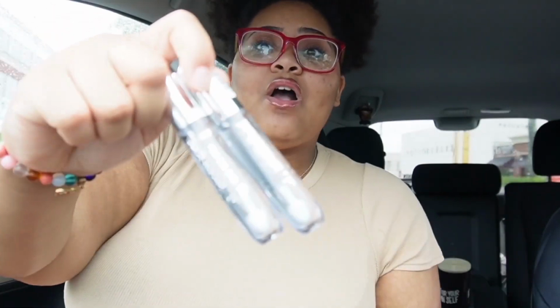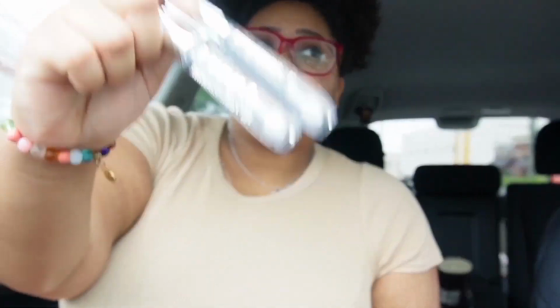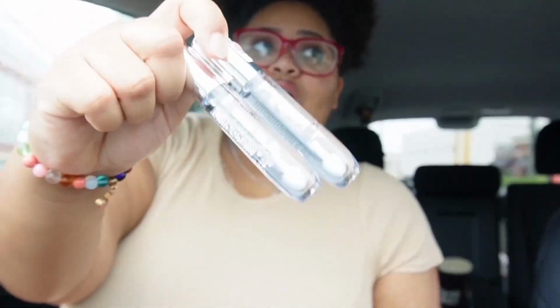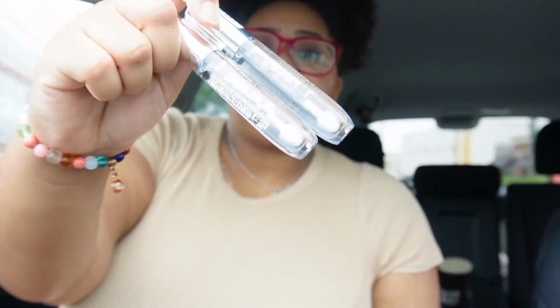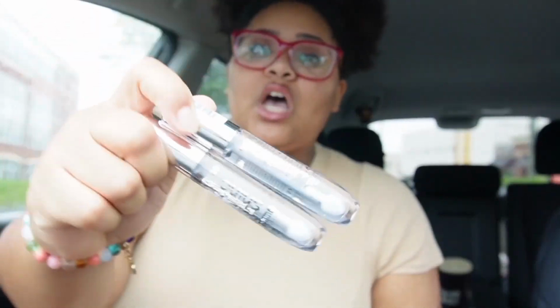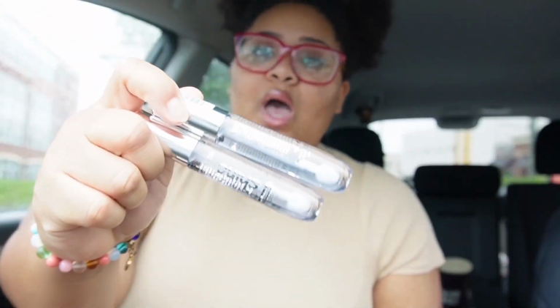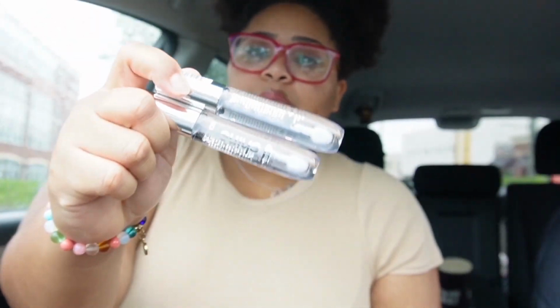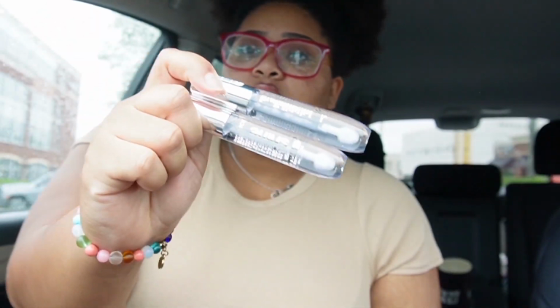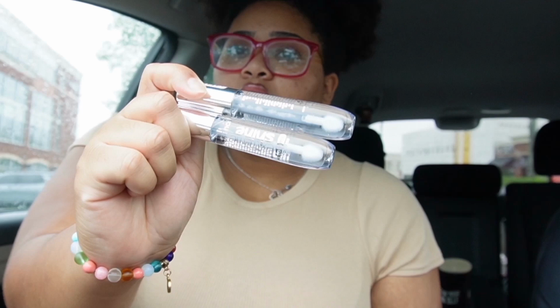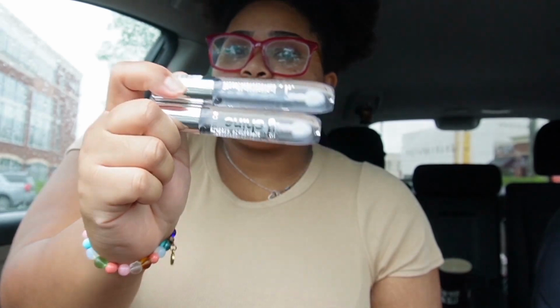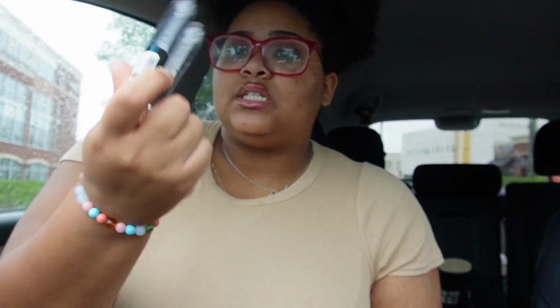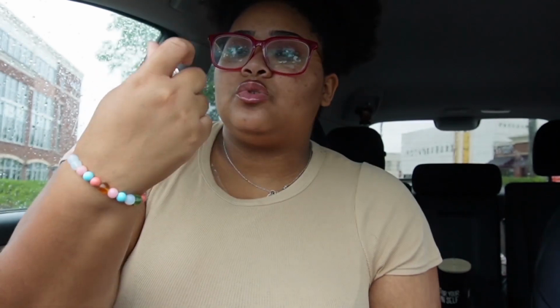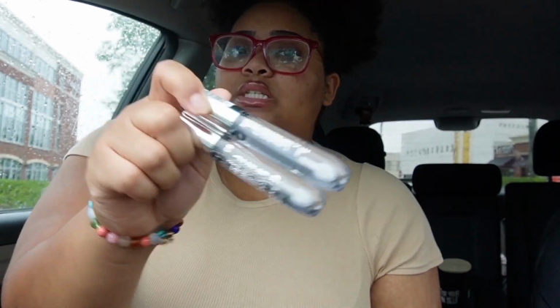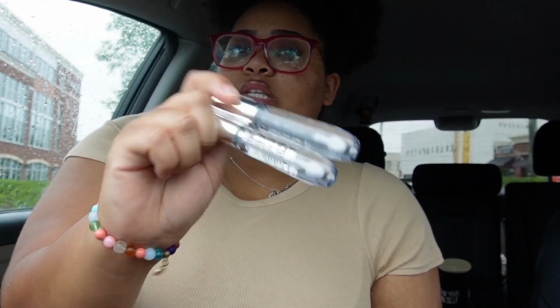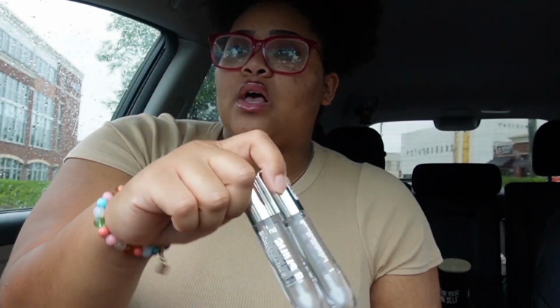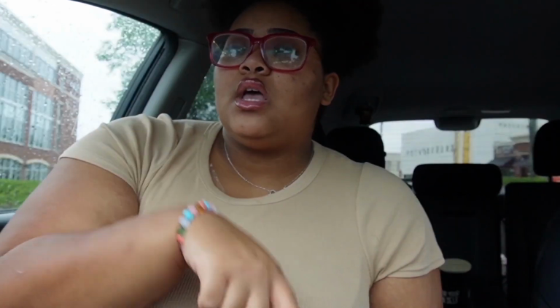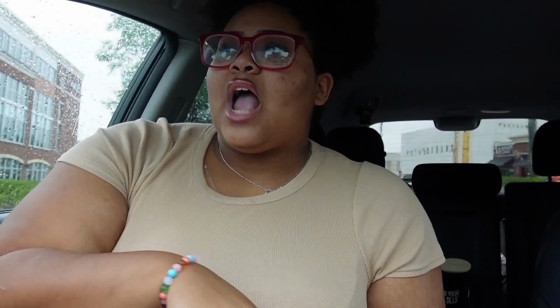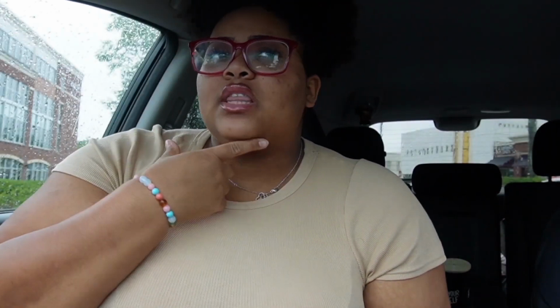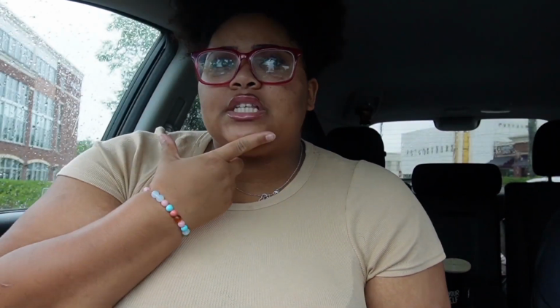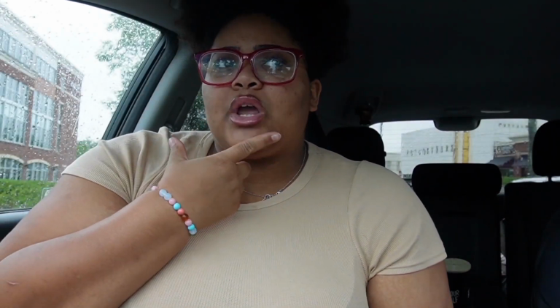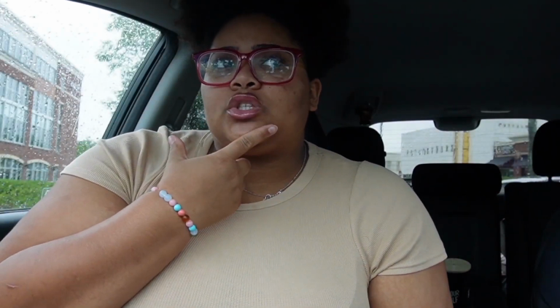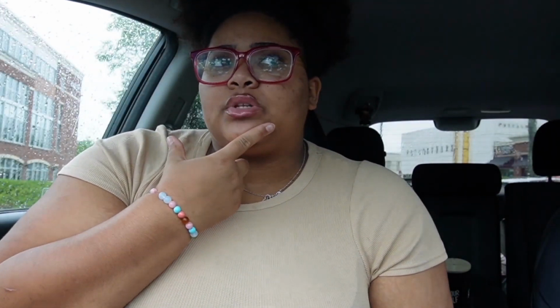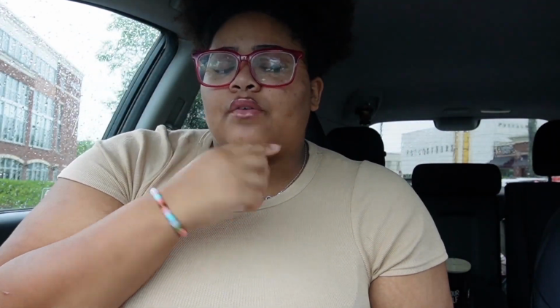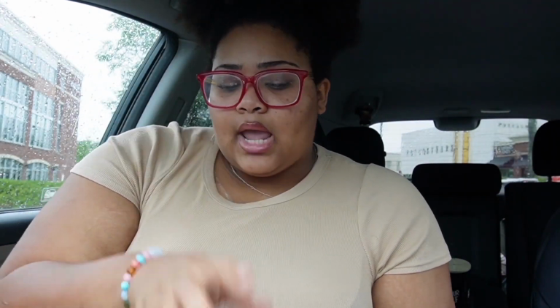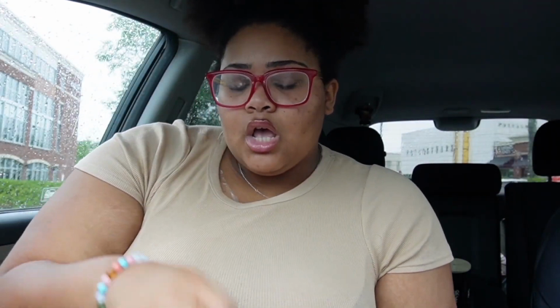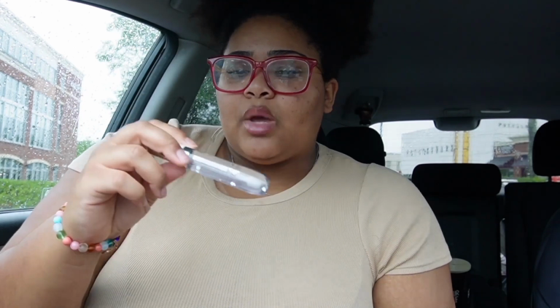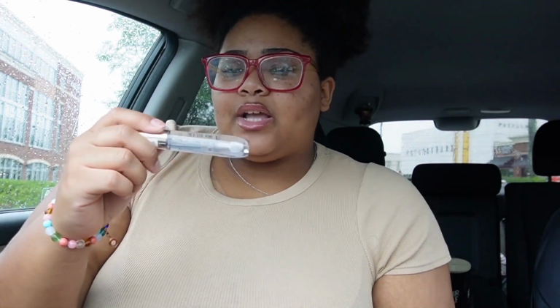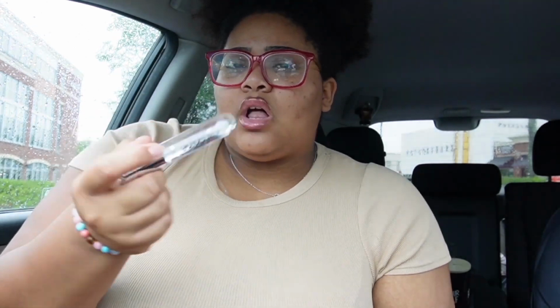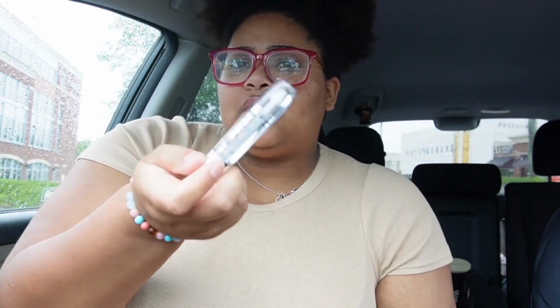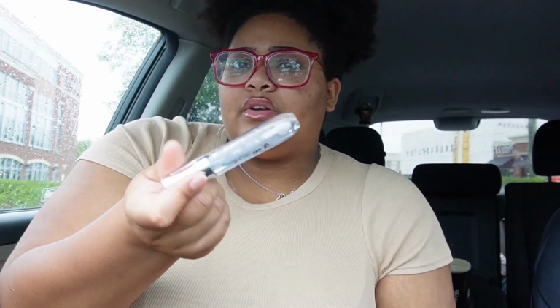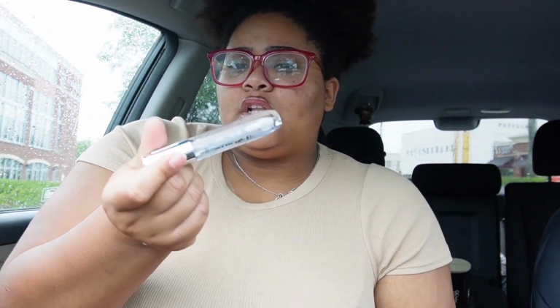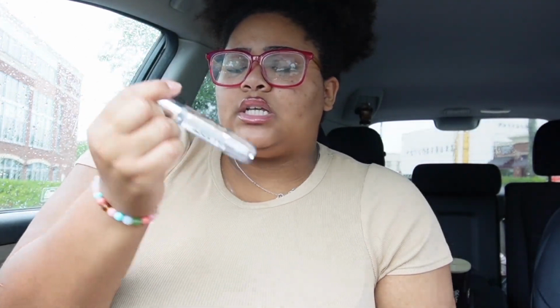These are the stars of the show — I picked up two of these glosses because they were on sale. I think the Essence brand was 30% off today, so I paid like two dollars and something for these glosses.